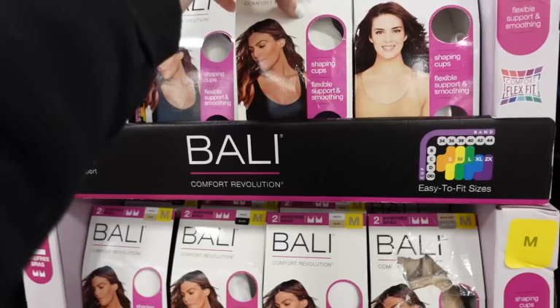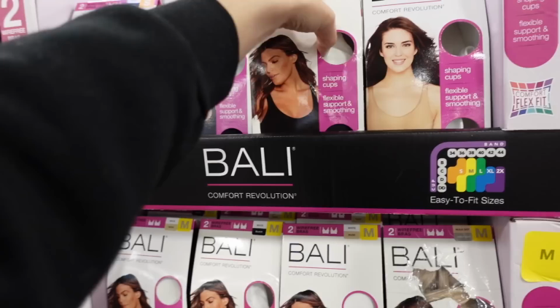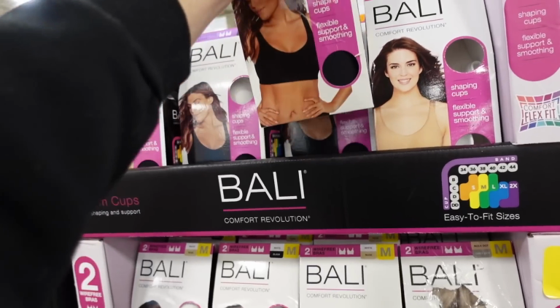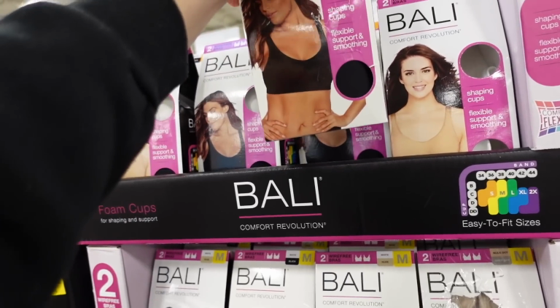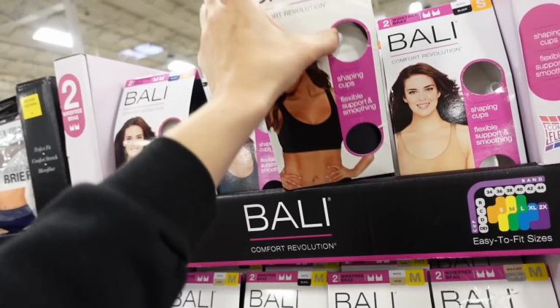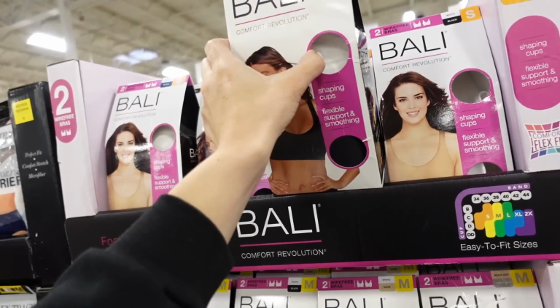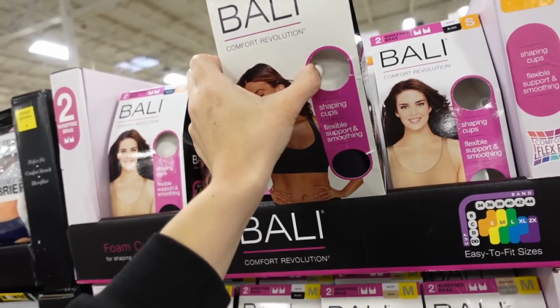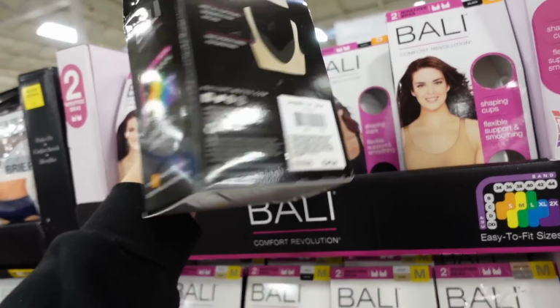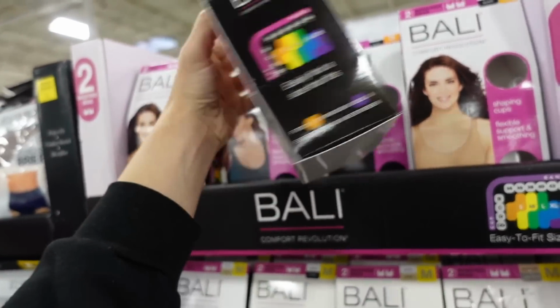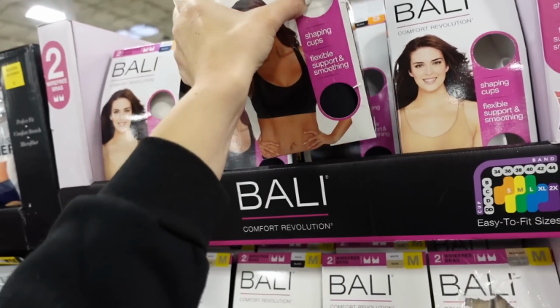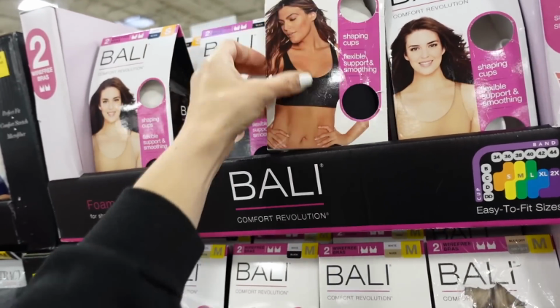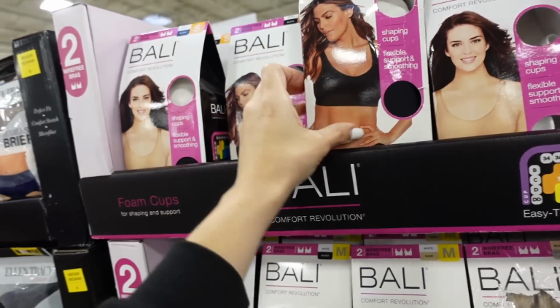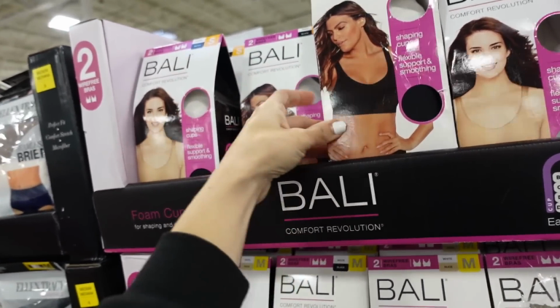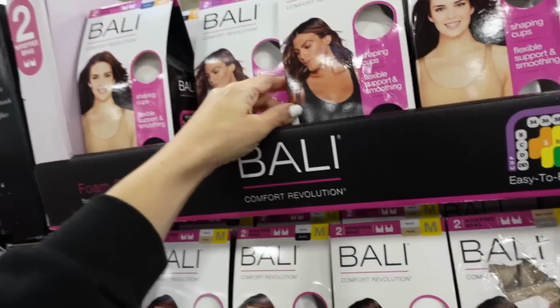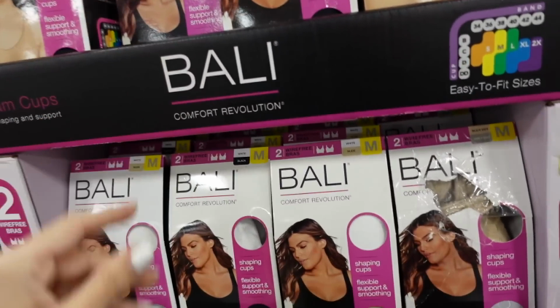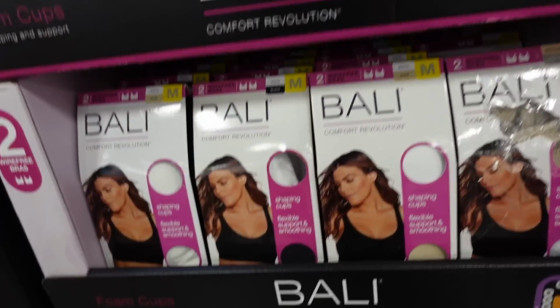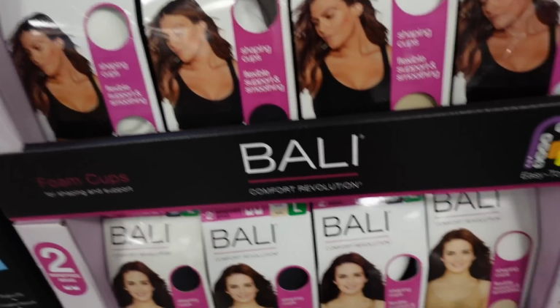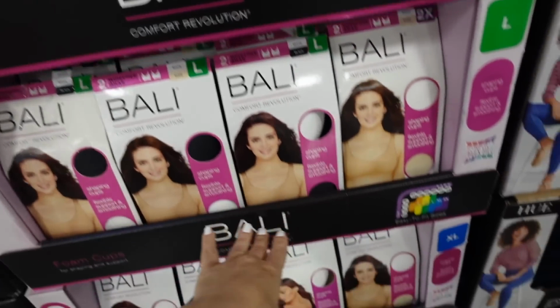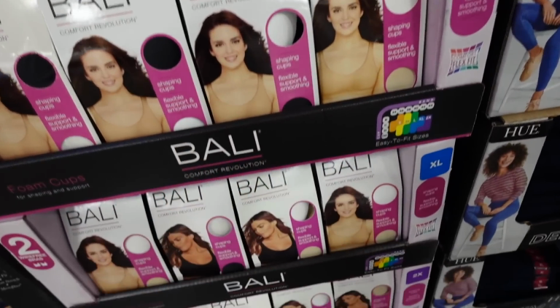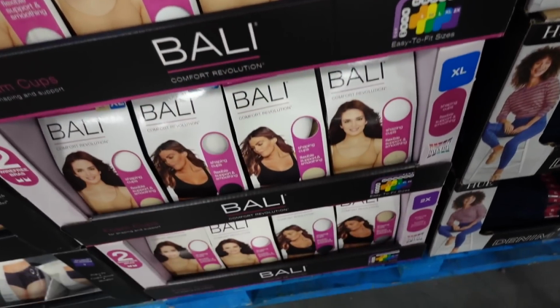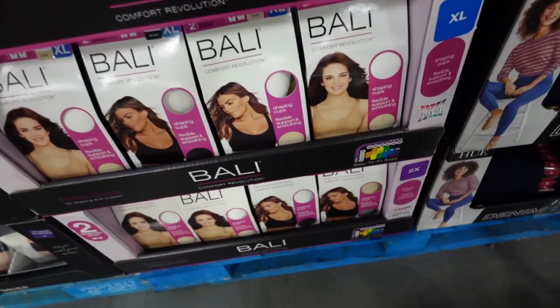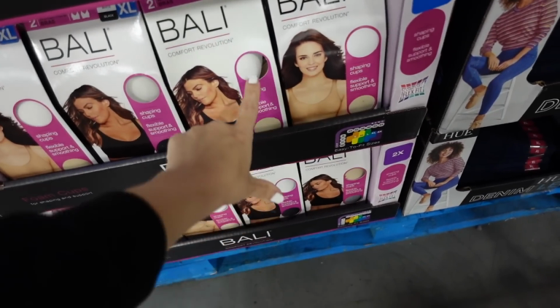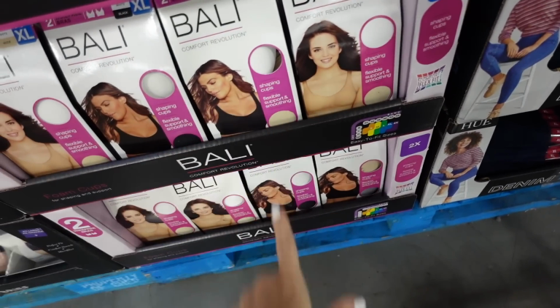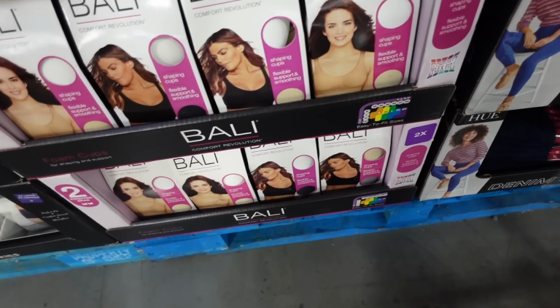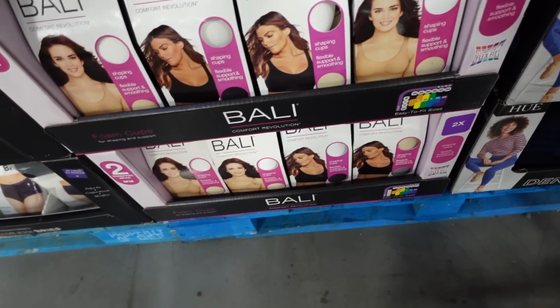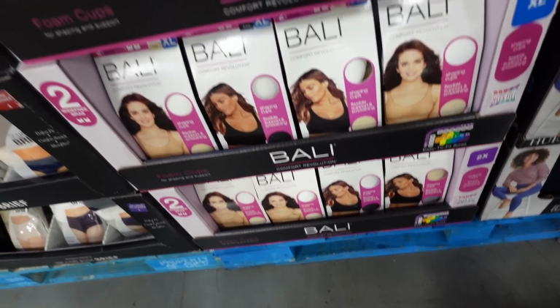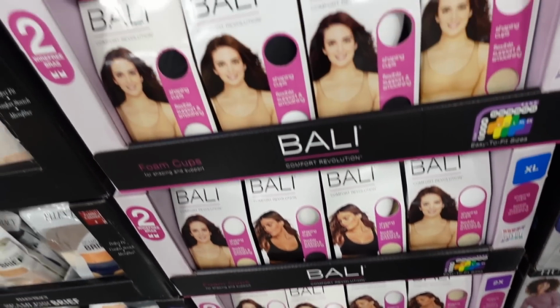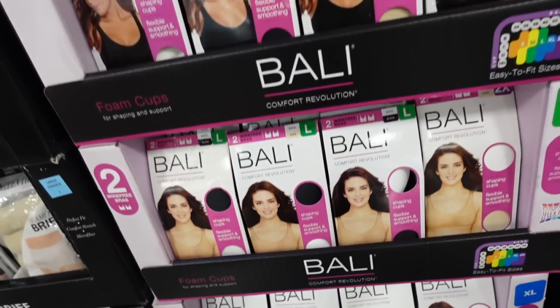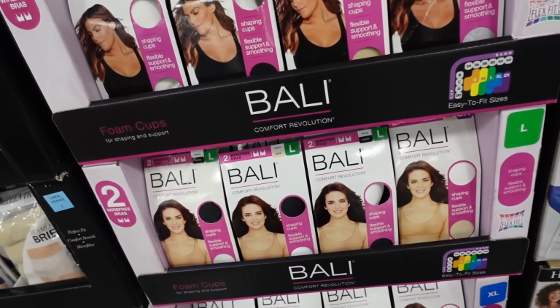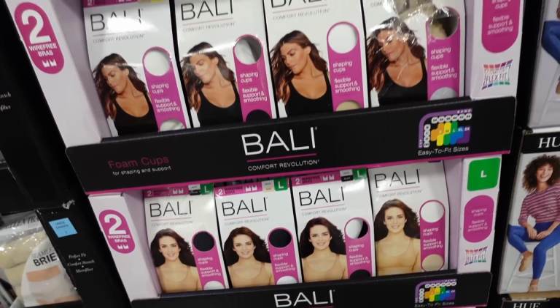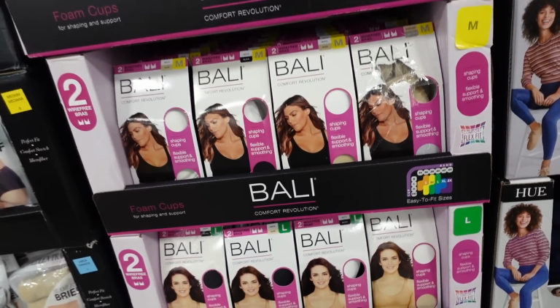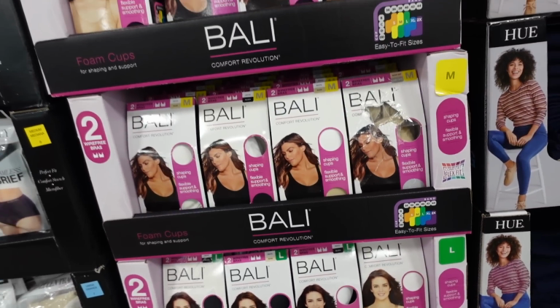Seeing a two-pack of Bali wire-free bras in black and white, or beige and white. The two are $26.98.